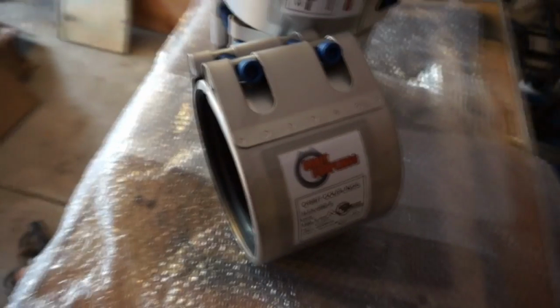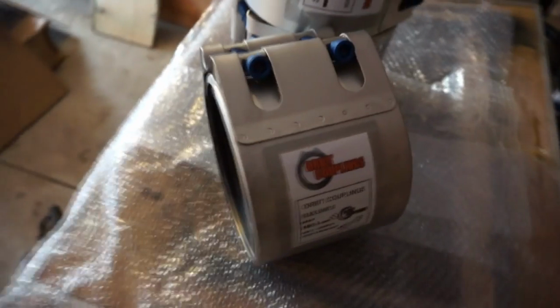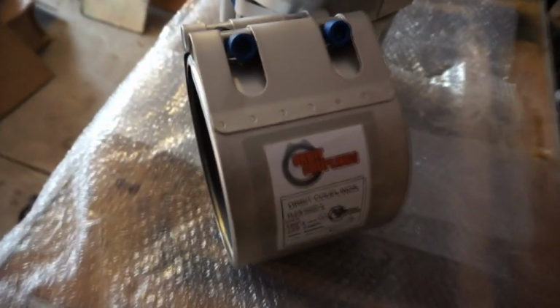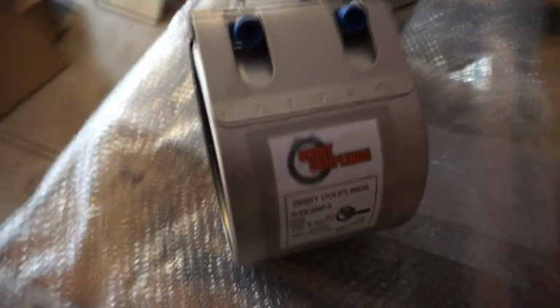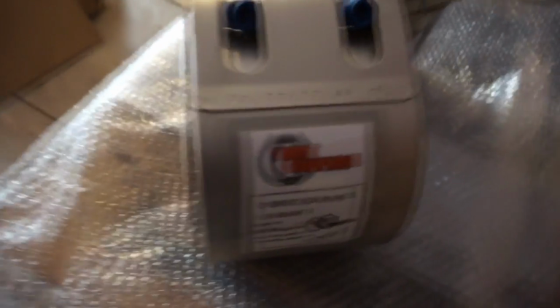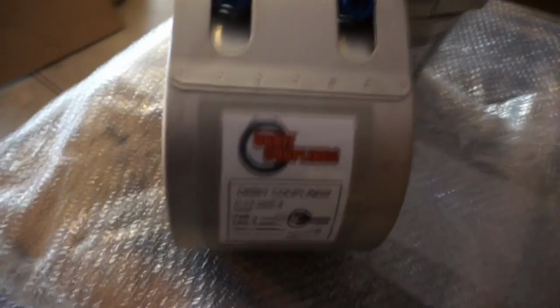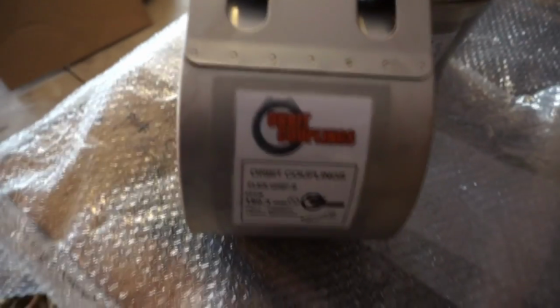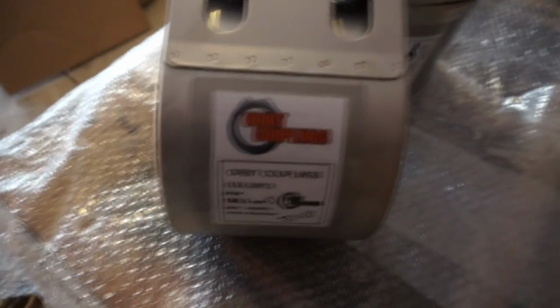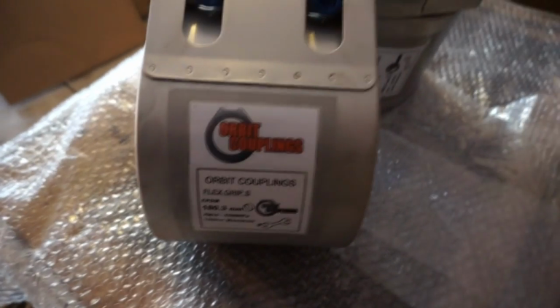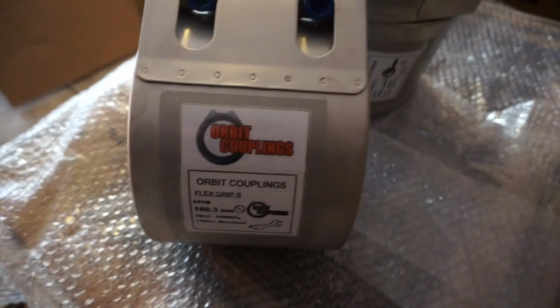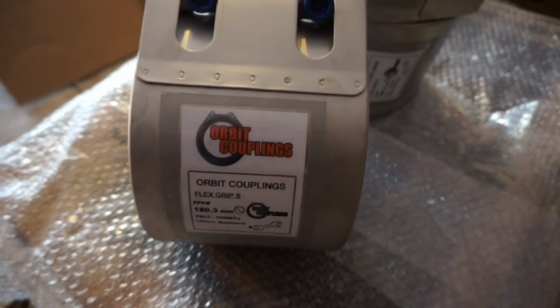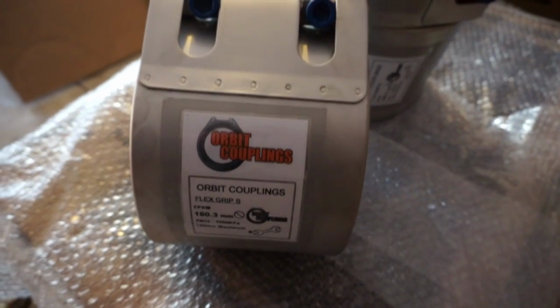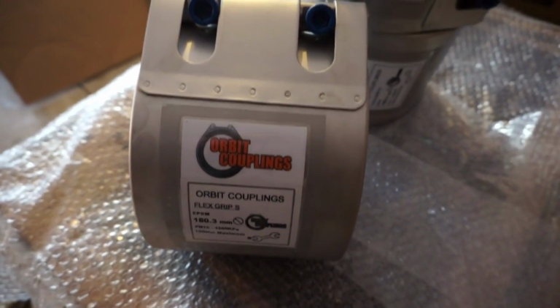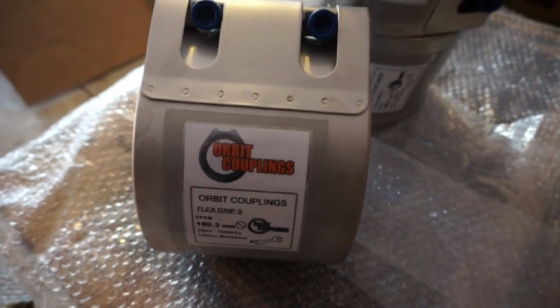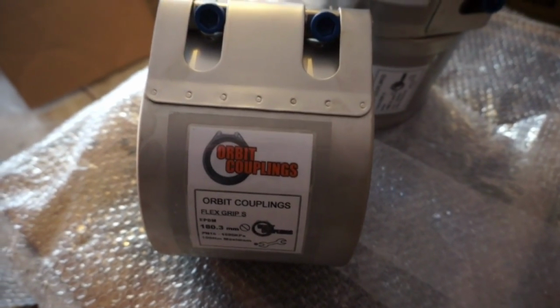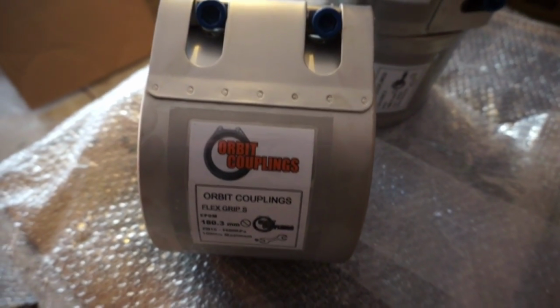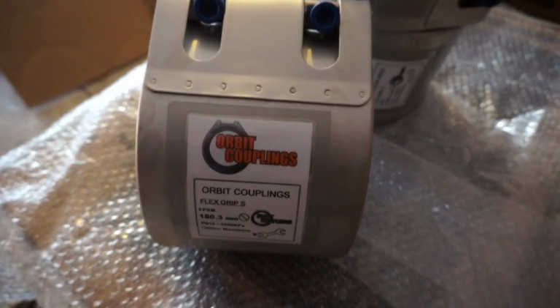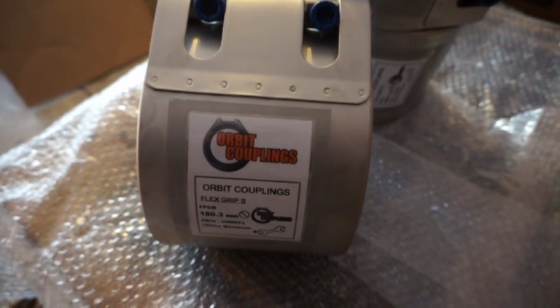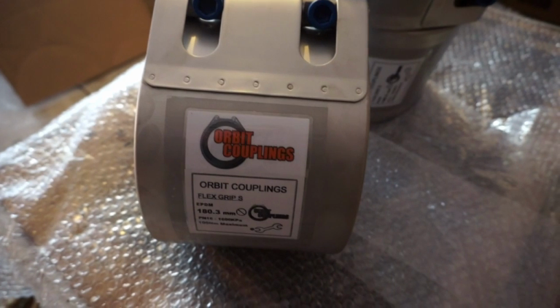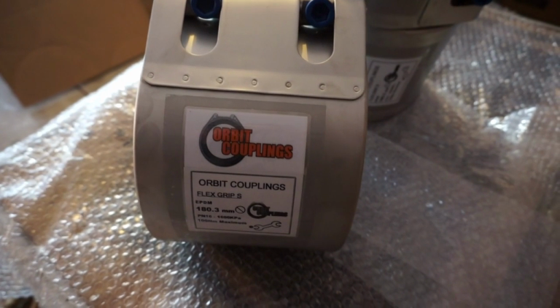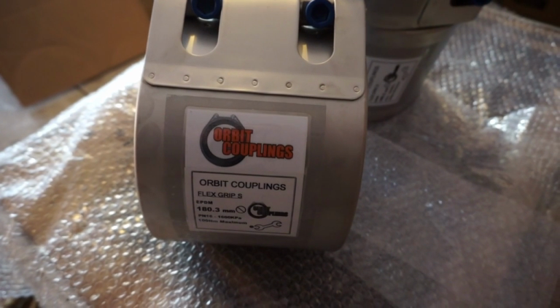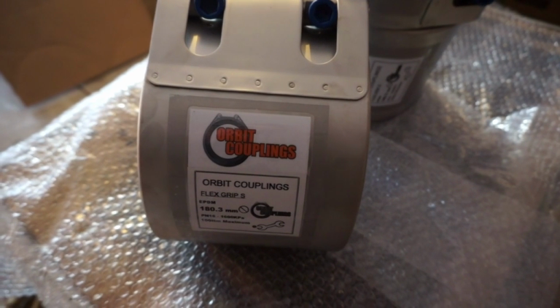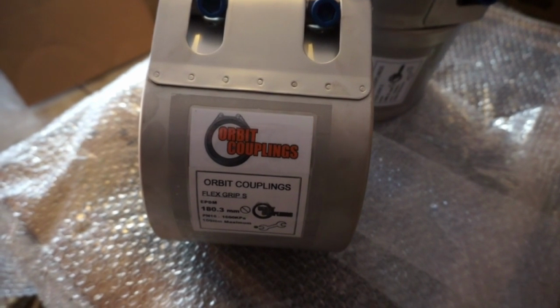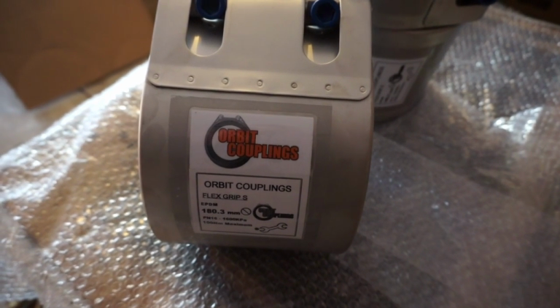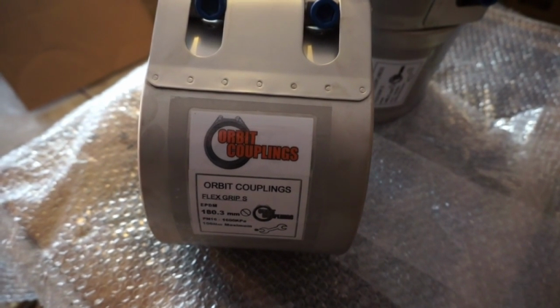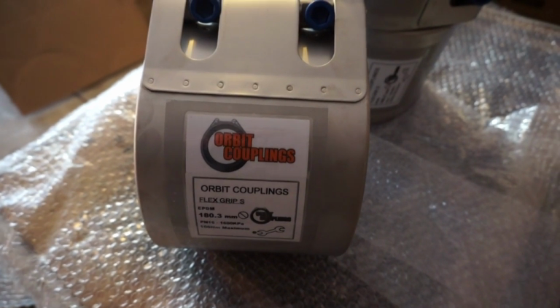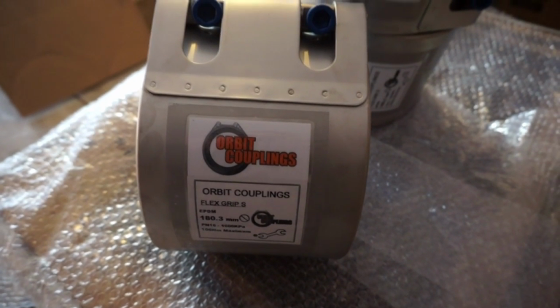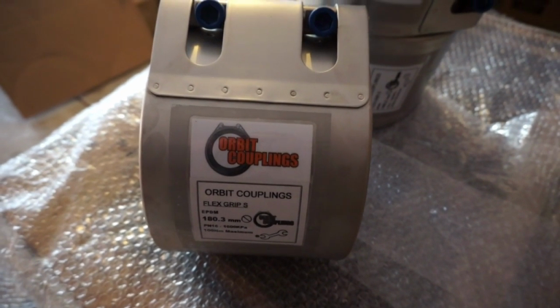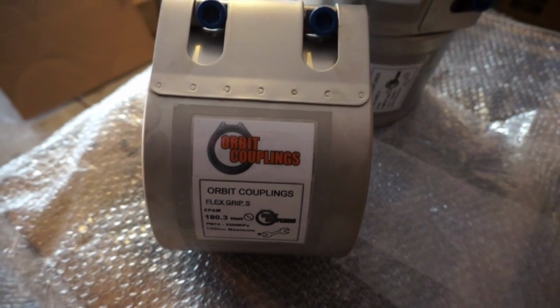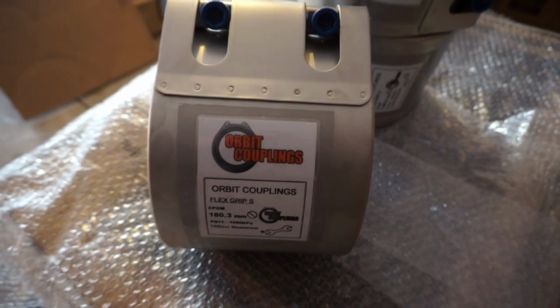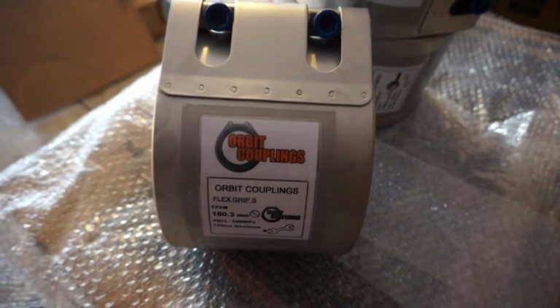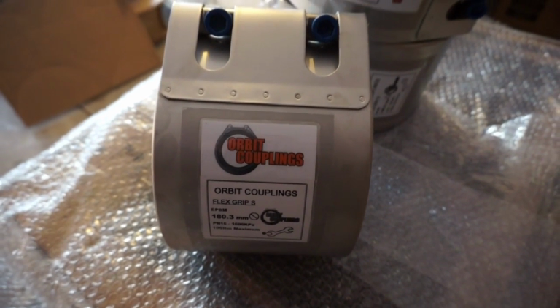For more information, visit orbitcouplings.com.au. Thanks for watching.